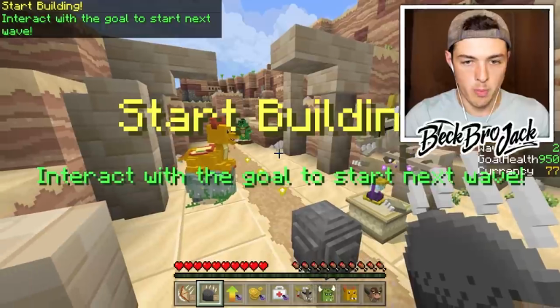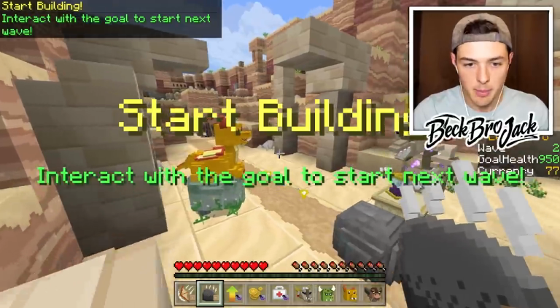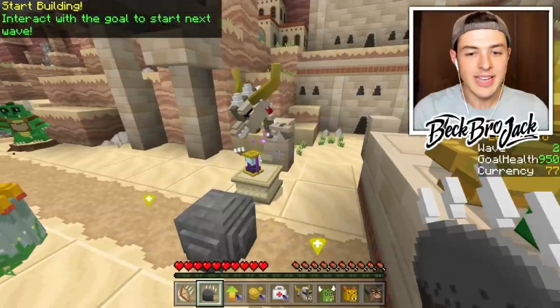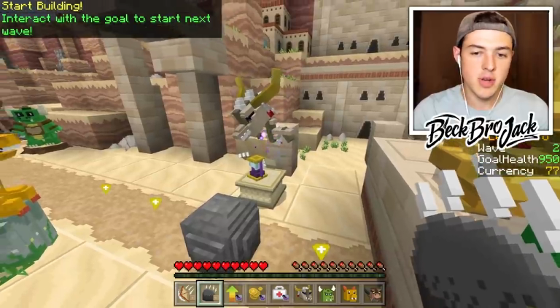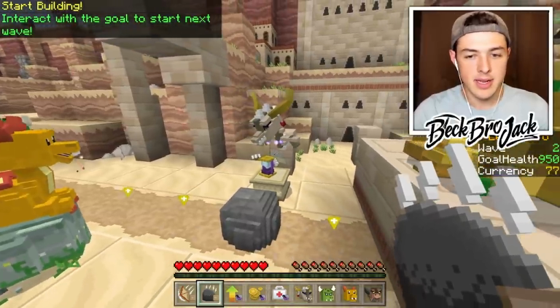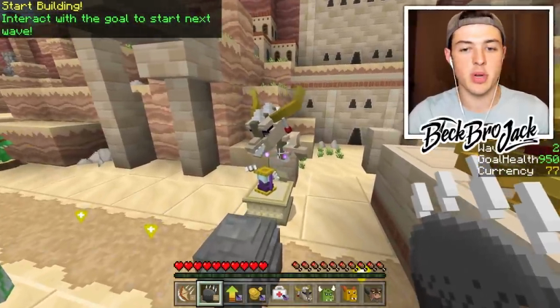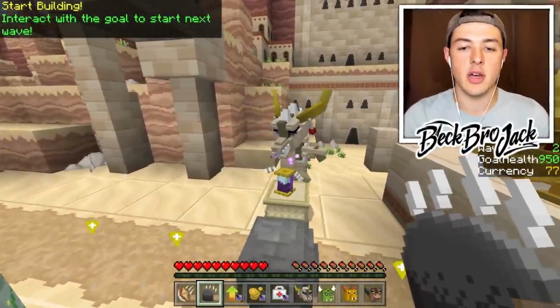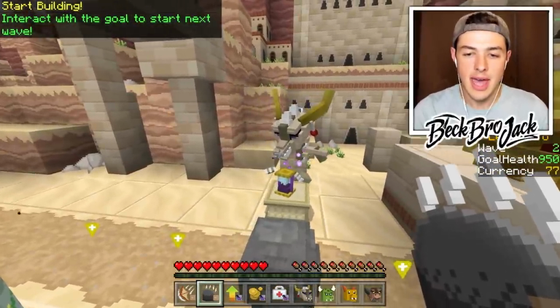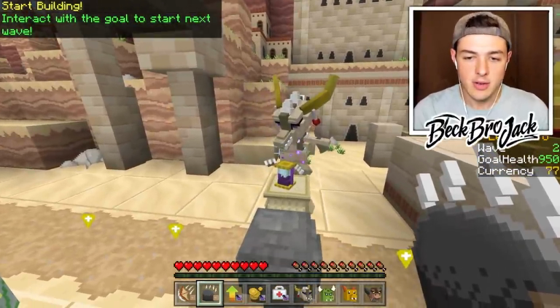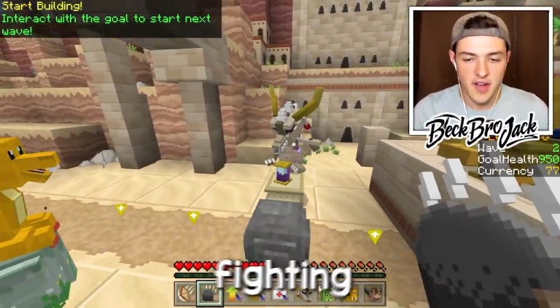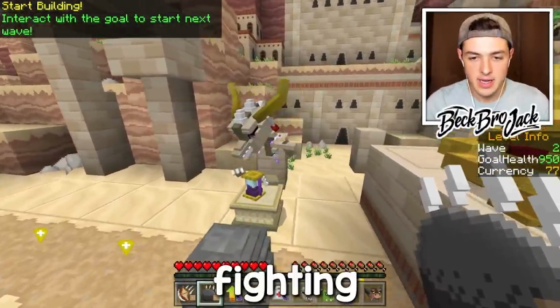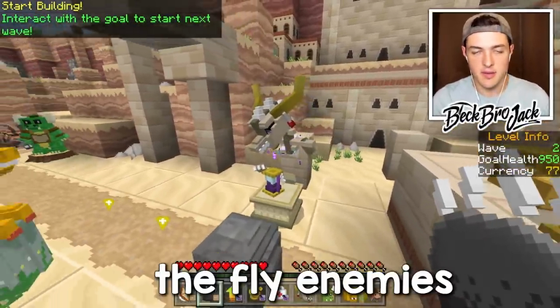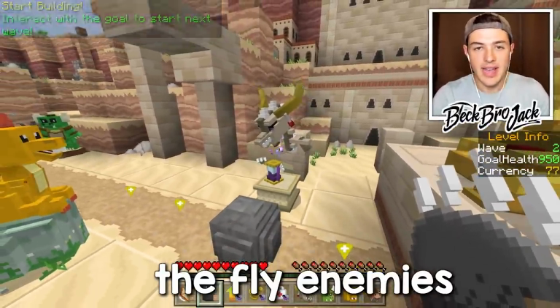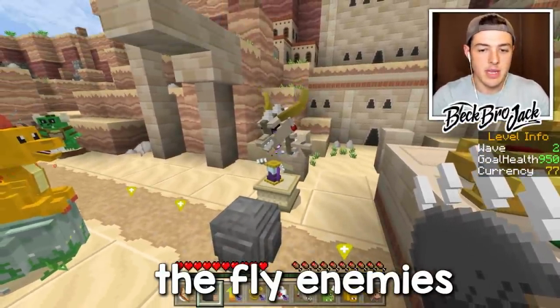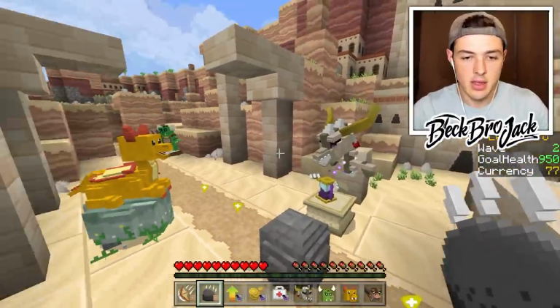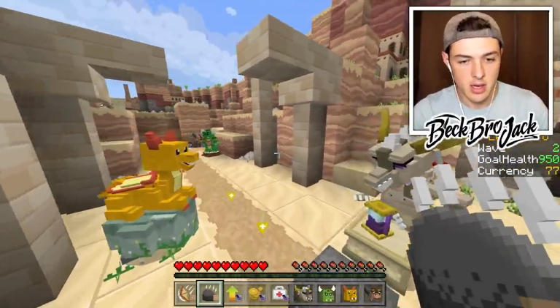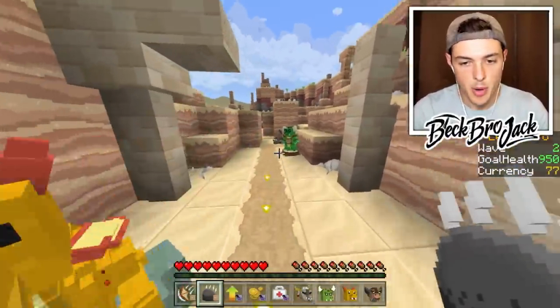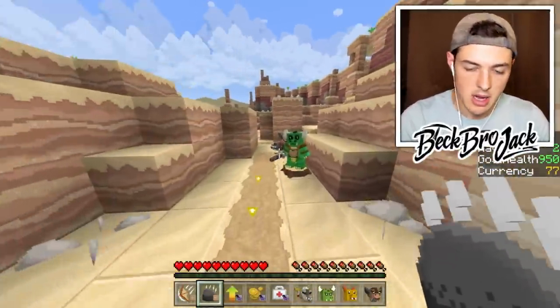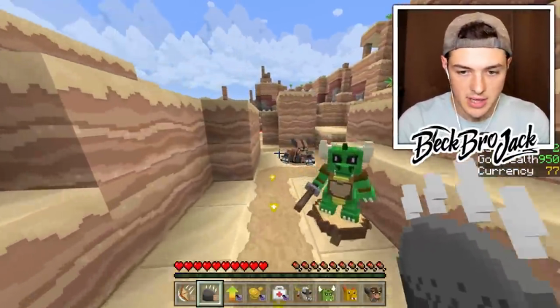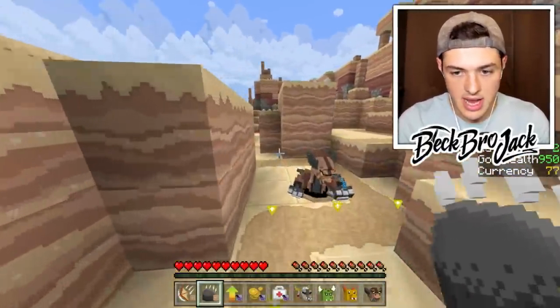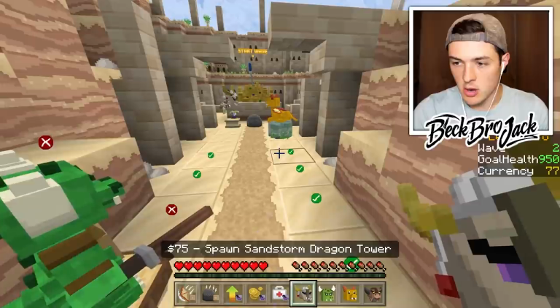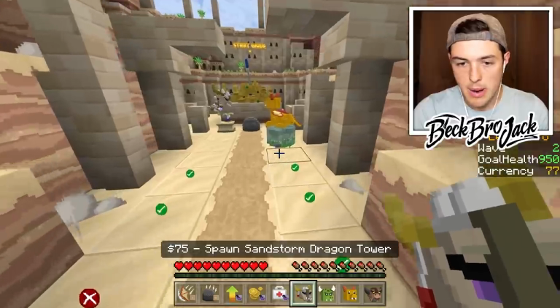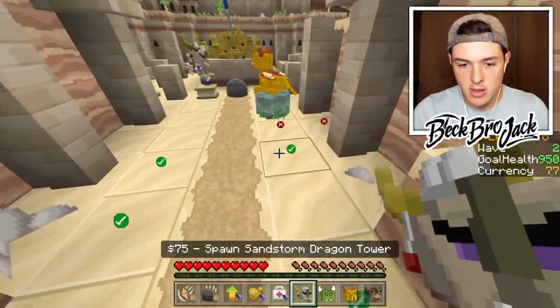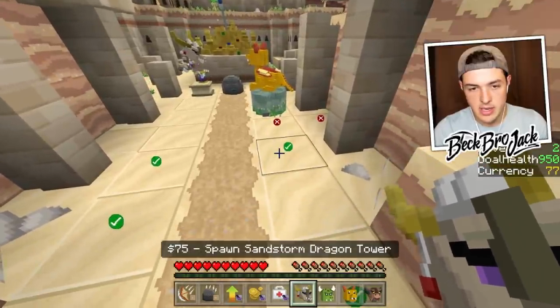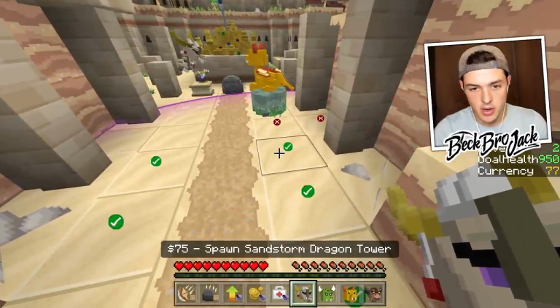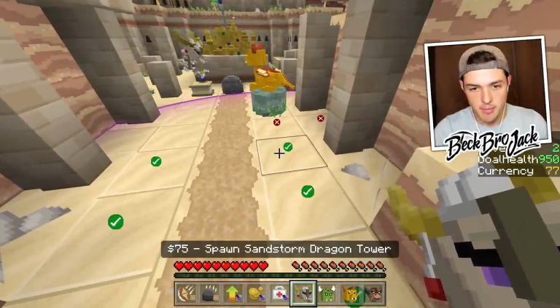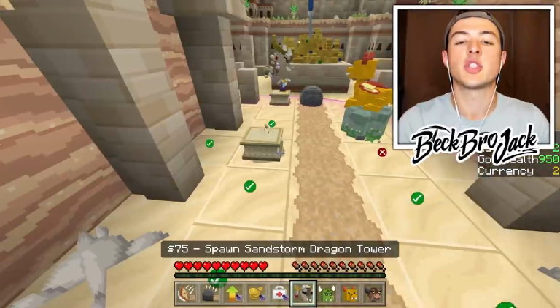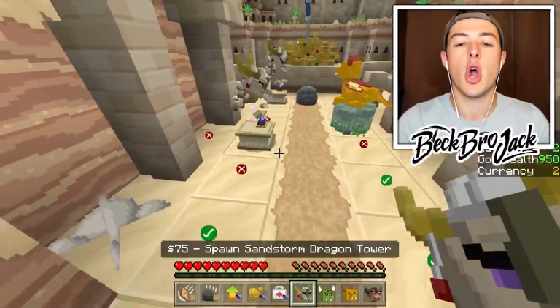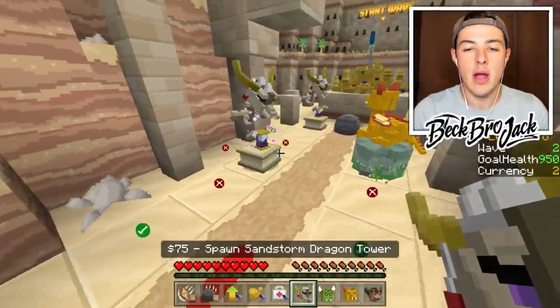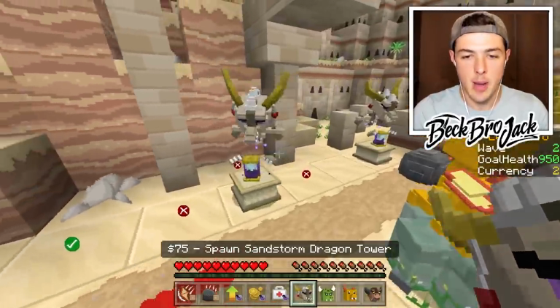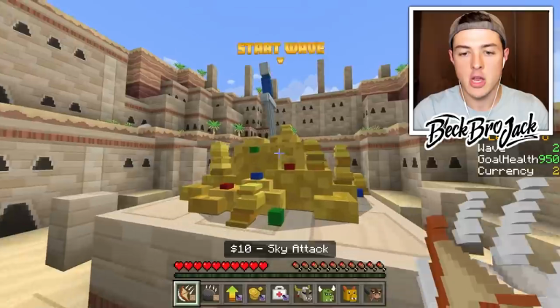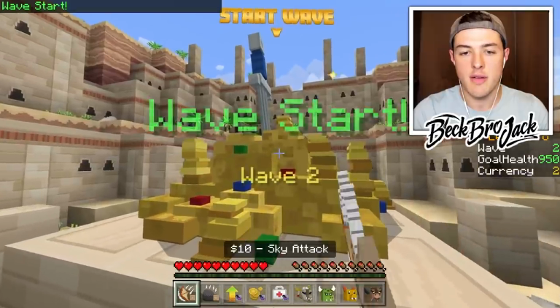Got him. The Sandstorm Dragon is pretty good at fighting the flying enemies, like the hippos that are flying through the sky. So we're probably going to need another one of them. Sand Squito, welcome. Start the wave.